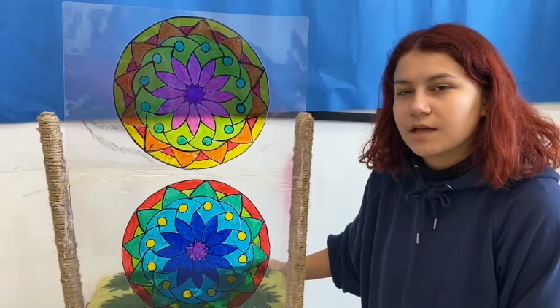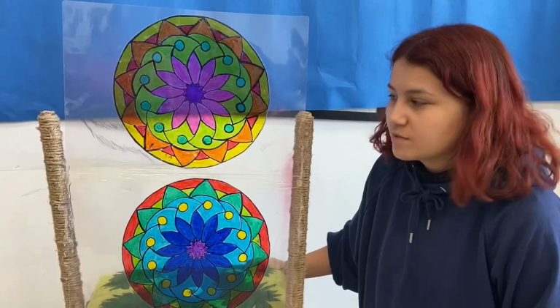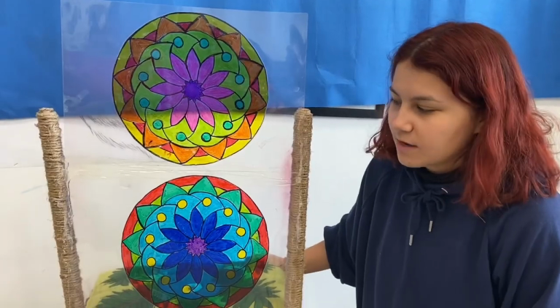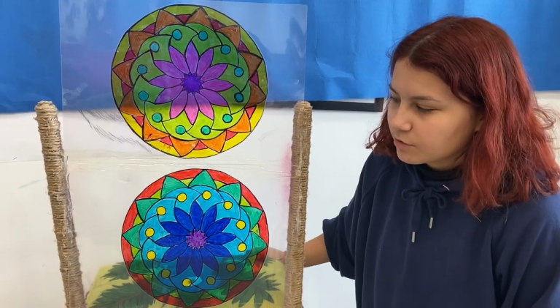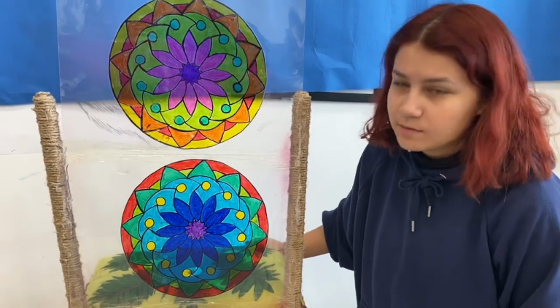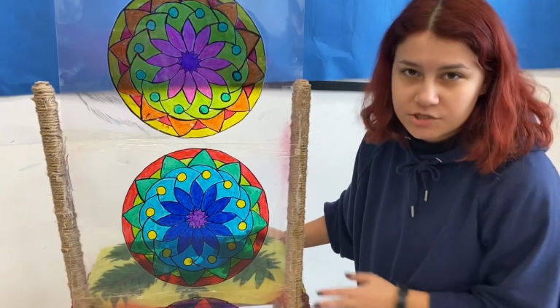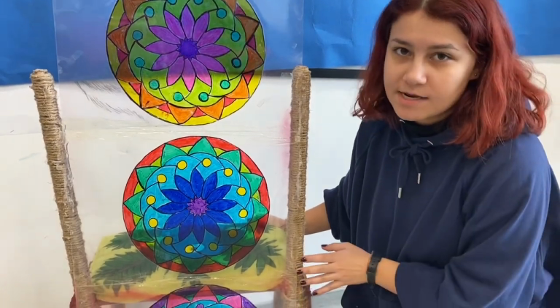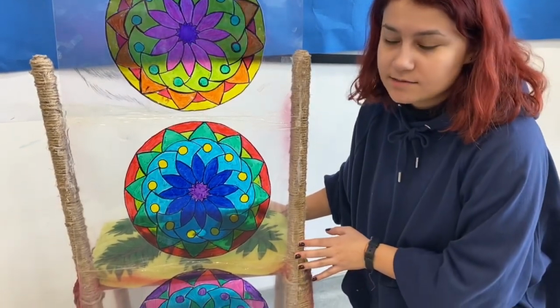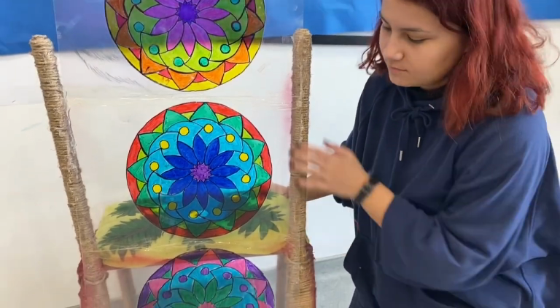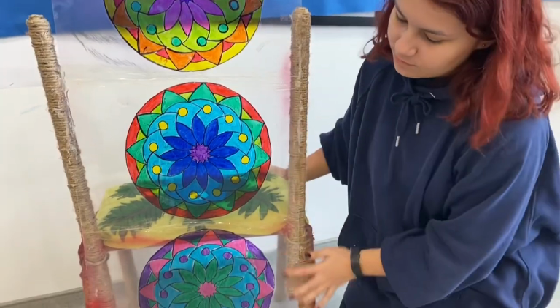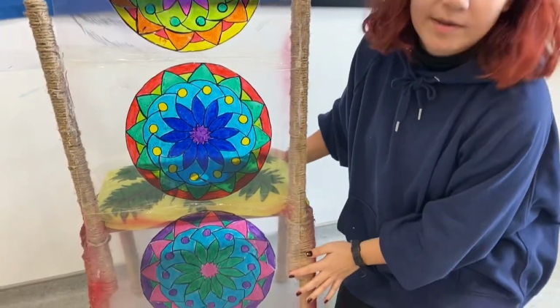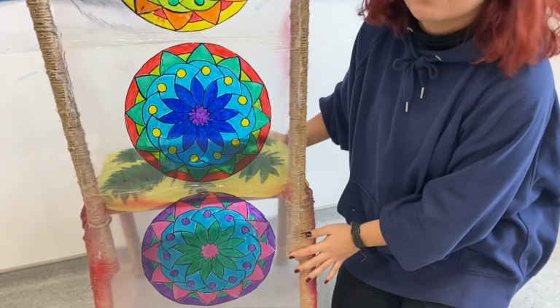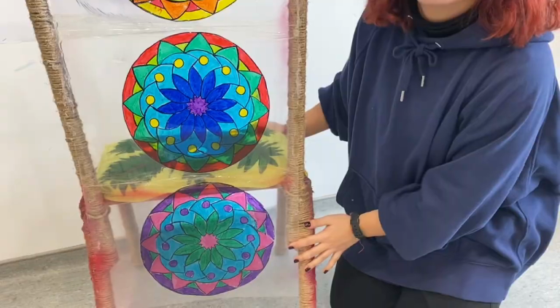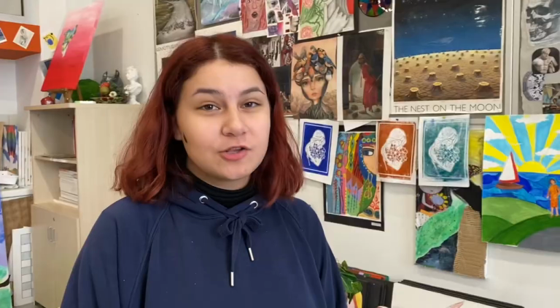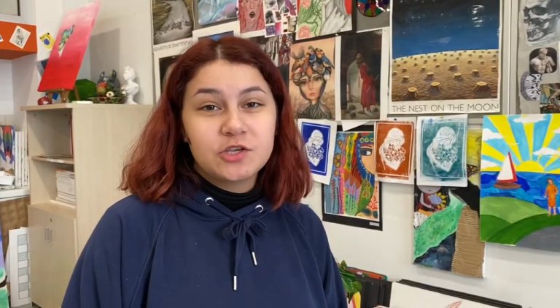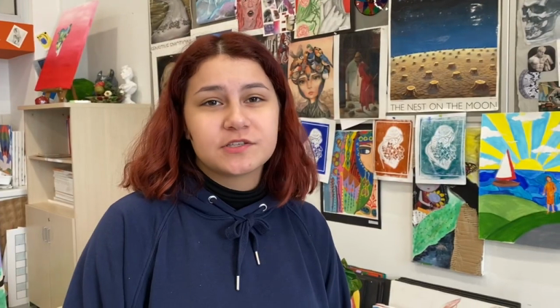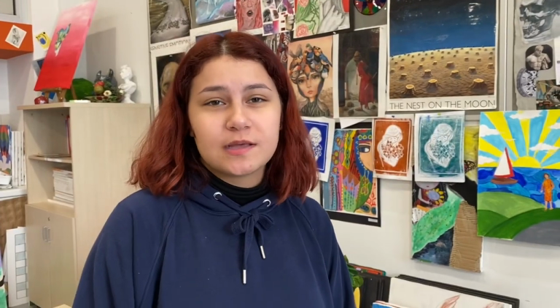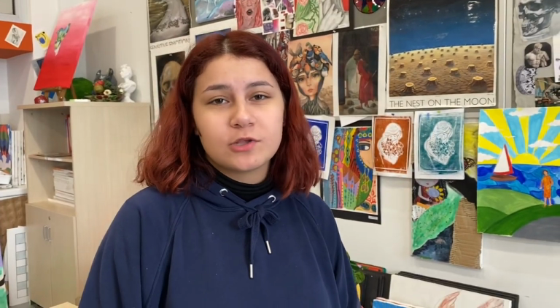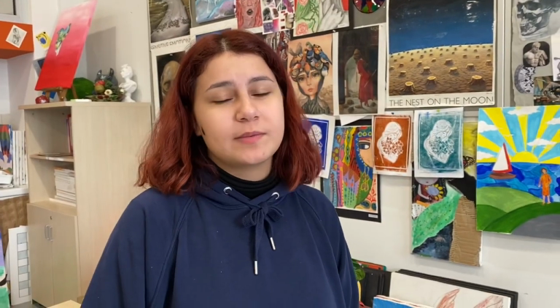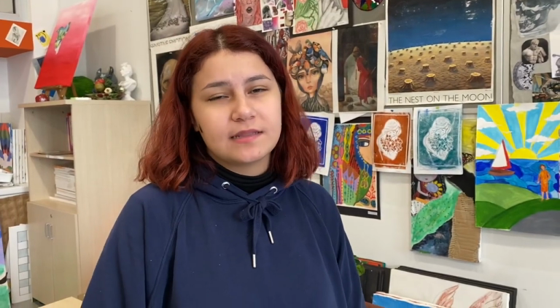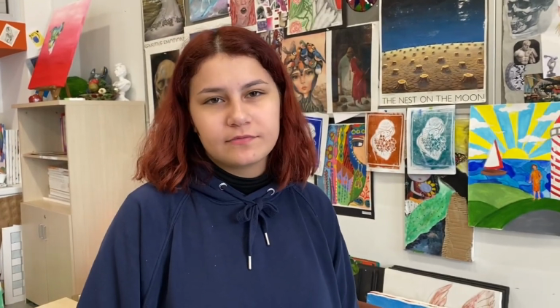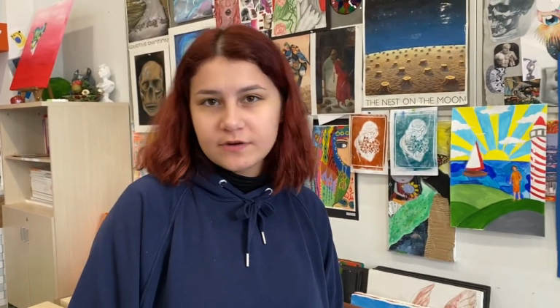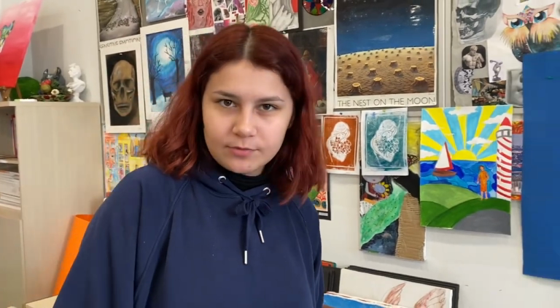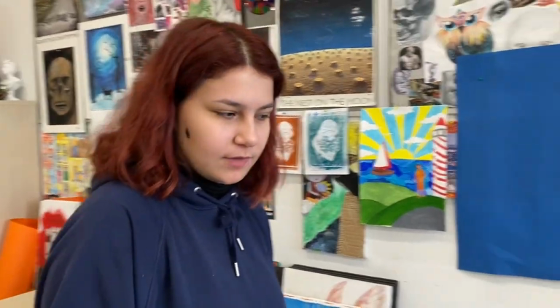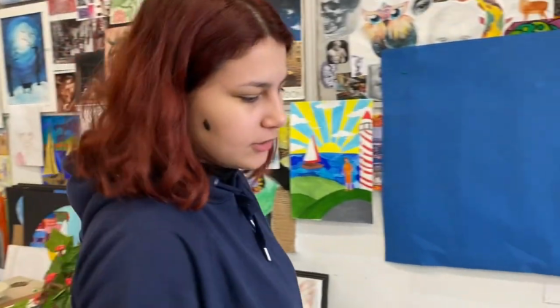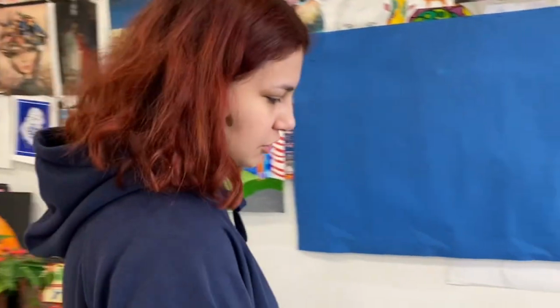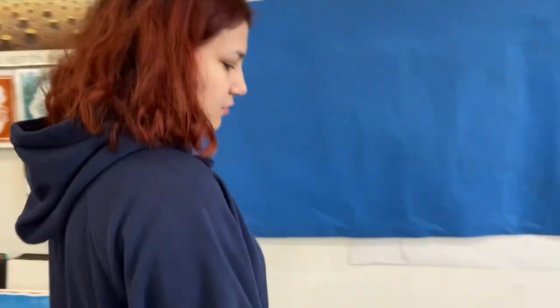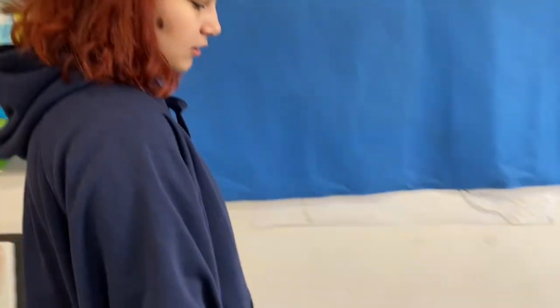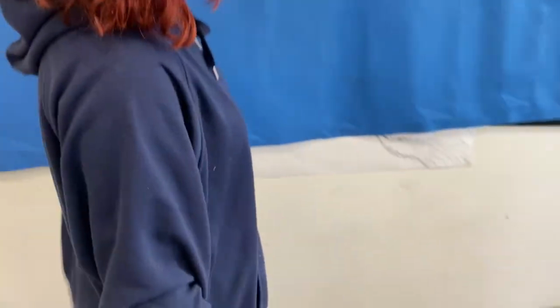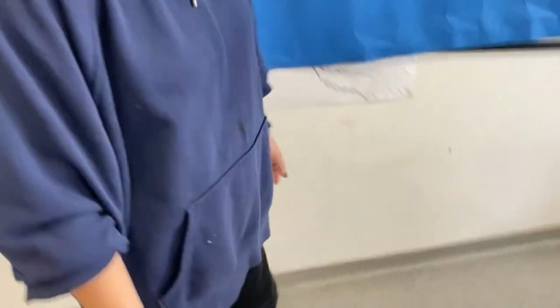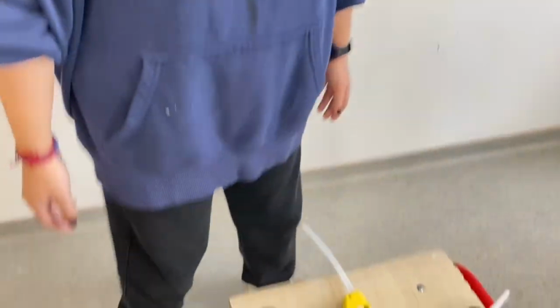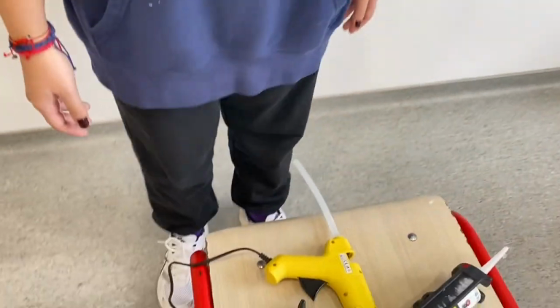A transparent back support, an imitation of stained glass, included three mandalas. I learned many useful skills that will also help me in my daily life. For example, I learned how to use cold silicone in its way of application.